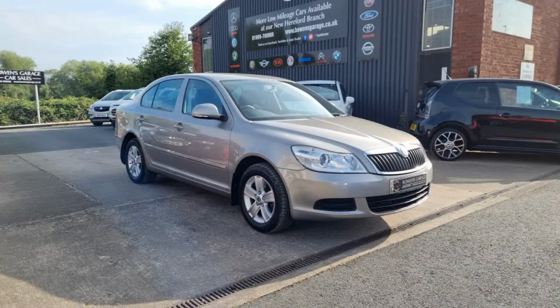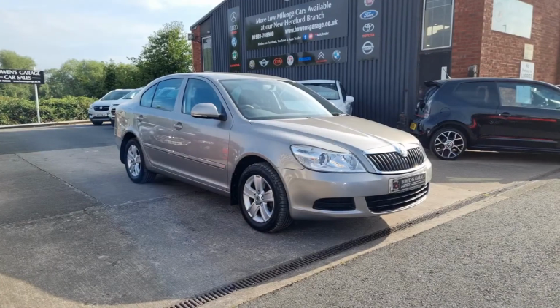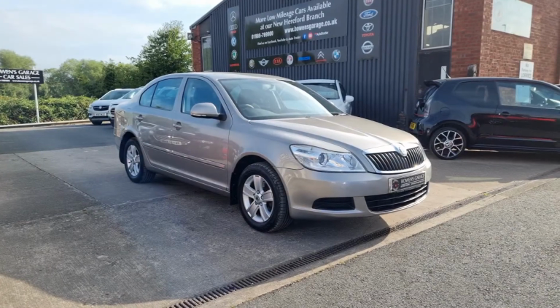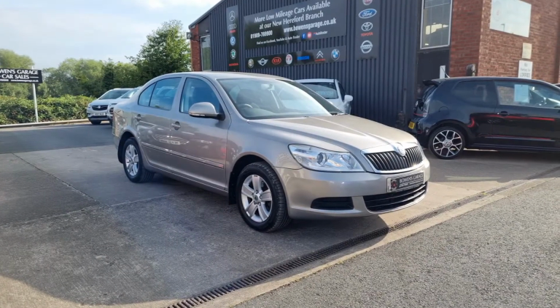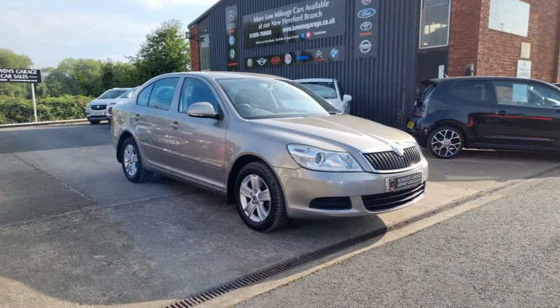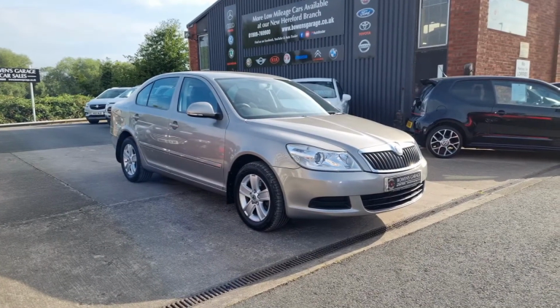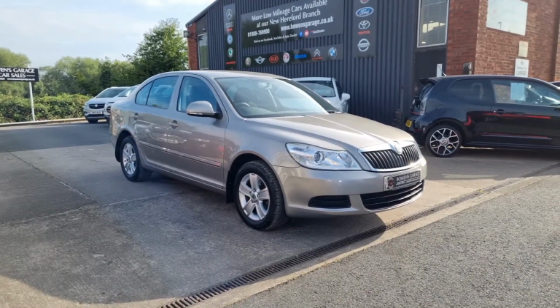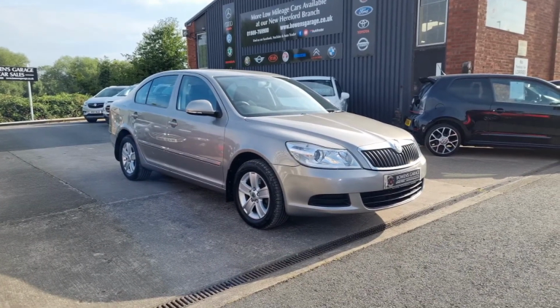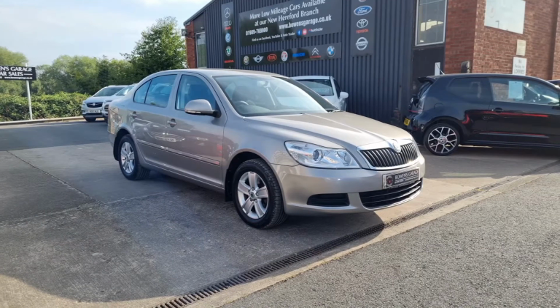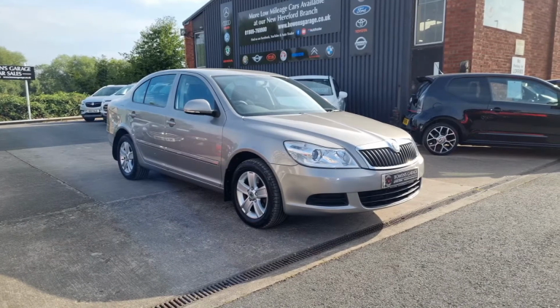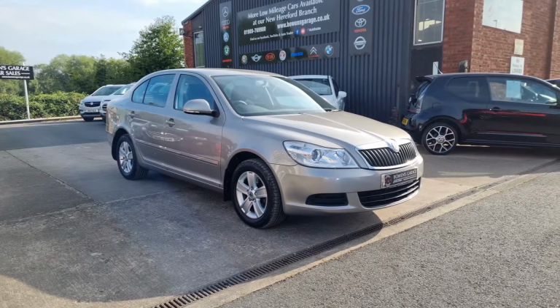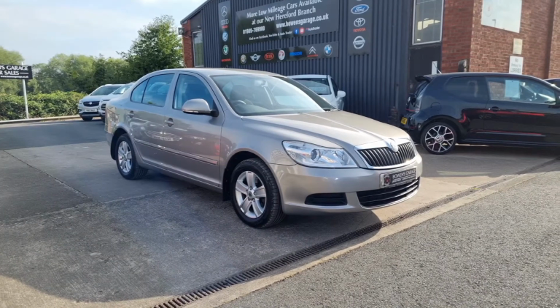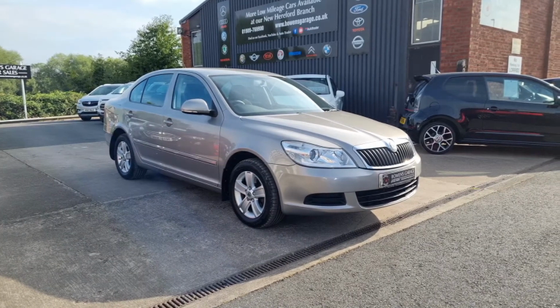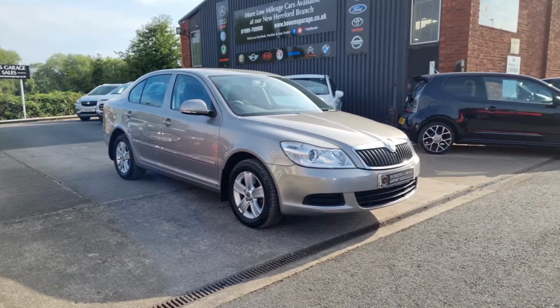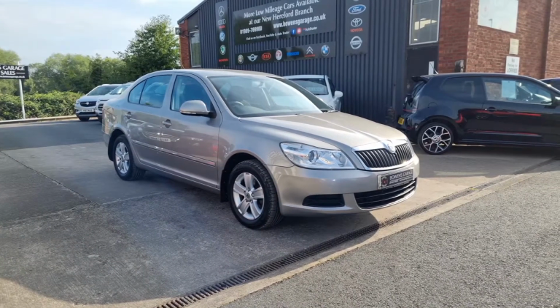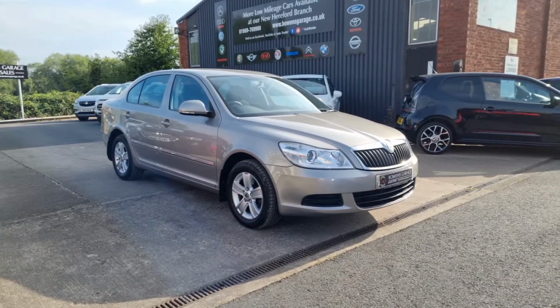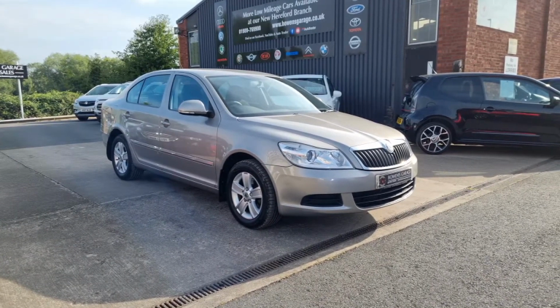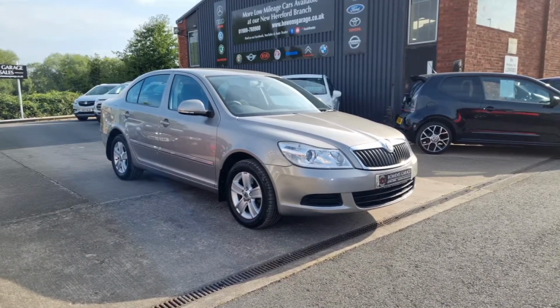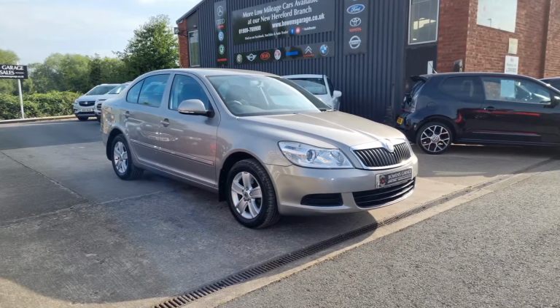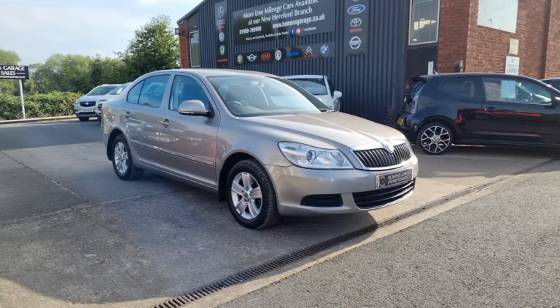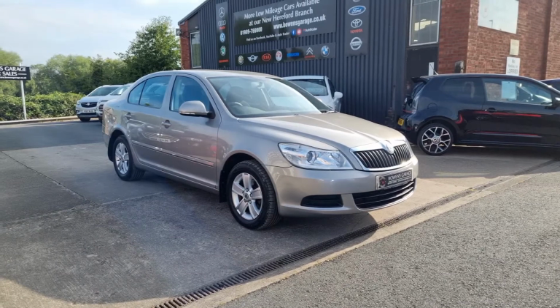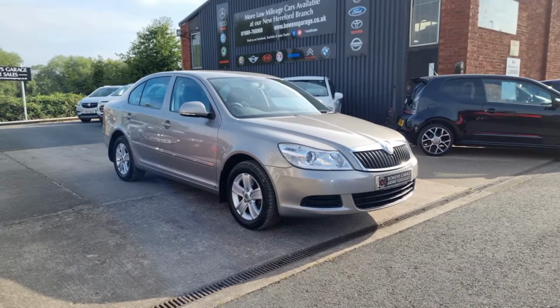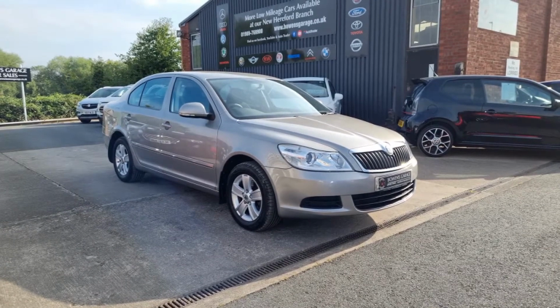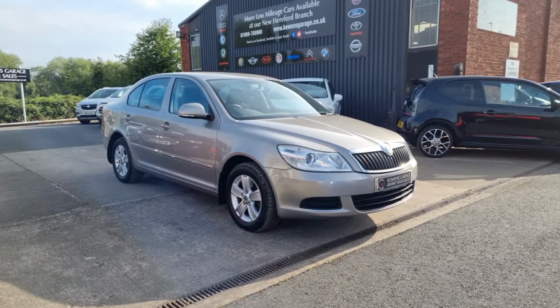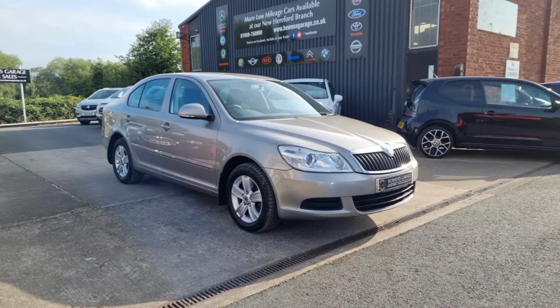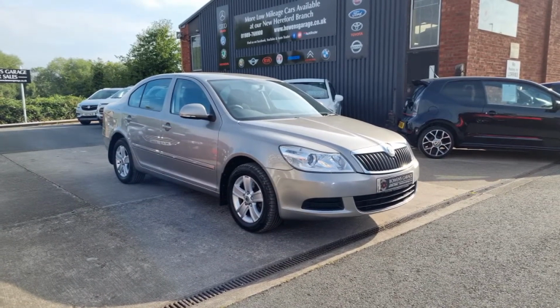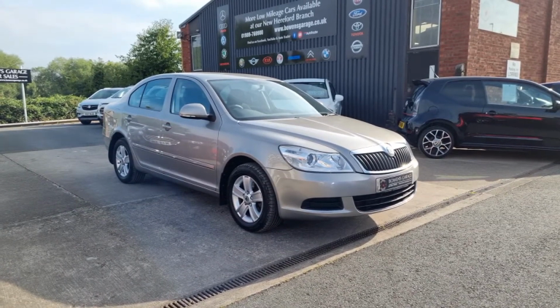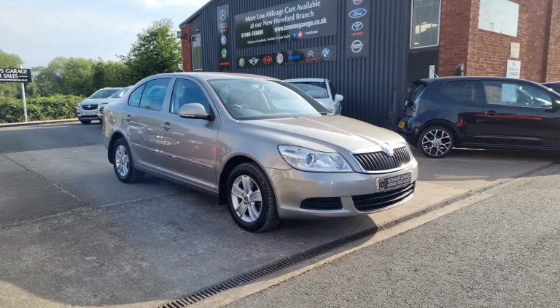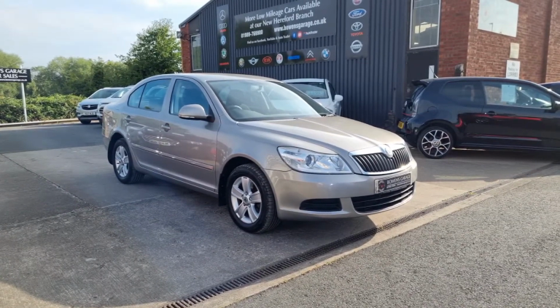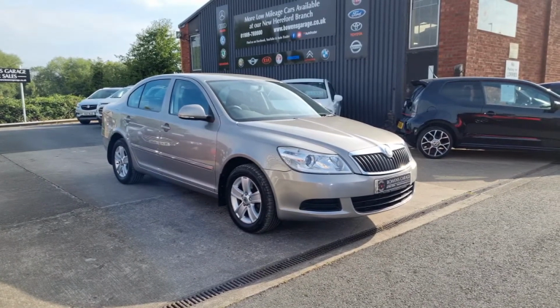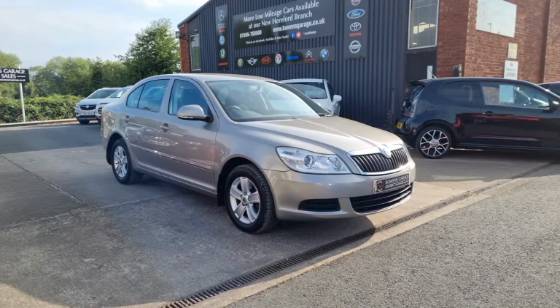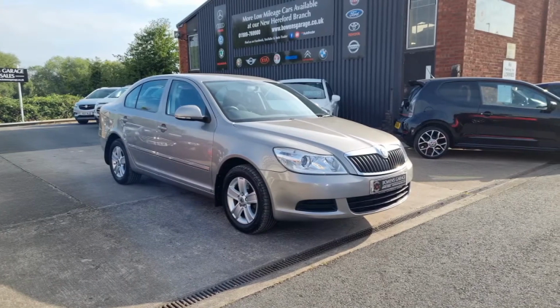Good morning ladies and gentlemen and welcome to Bowen's Garage. This is our latest arrival, a 2009 on a 59 plate Skoda Octavia SE. This is the 1.4 TSI petrol, five doors, finished in cappuccino beige metallic and it's covered just 57,000 miles.